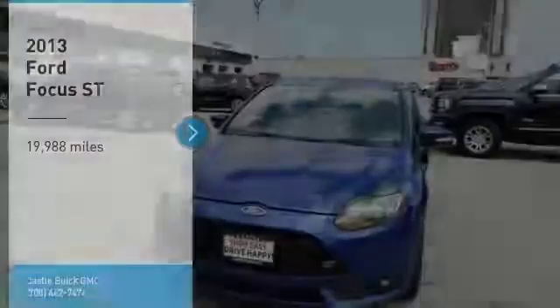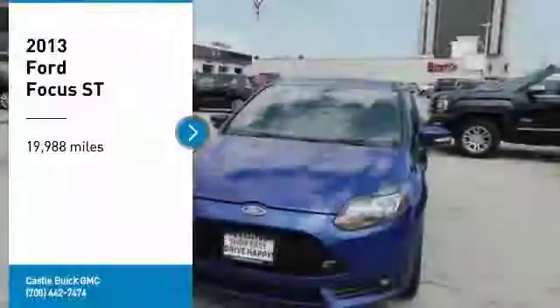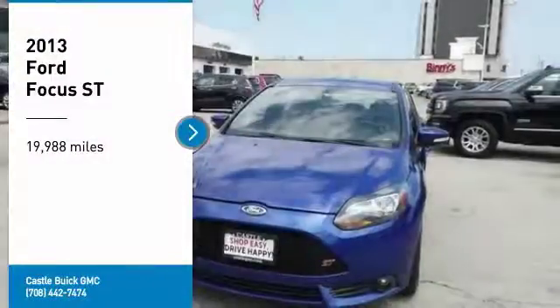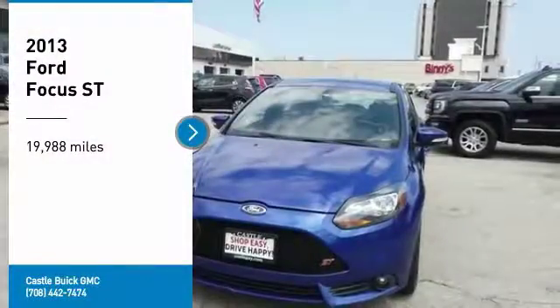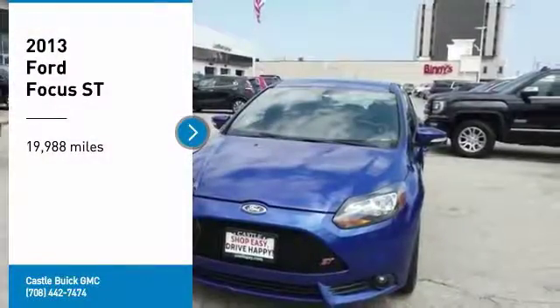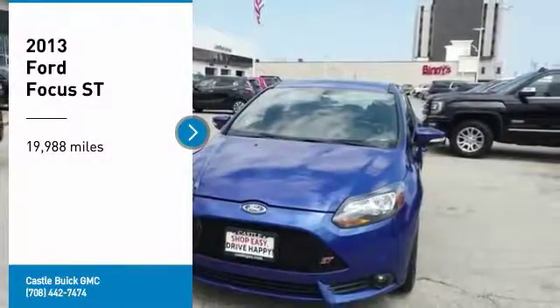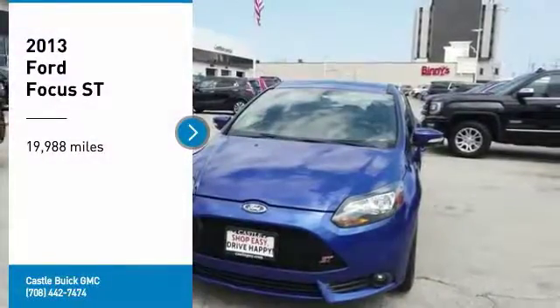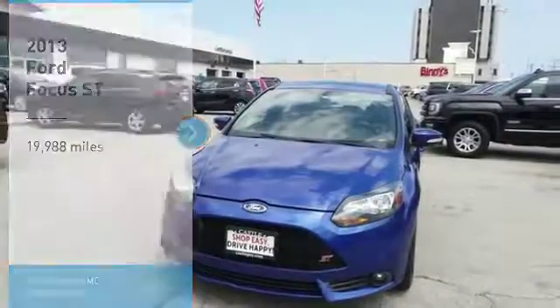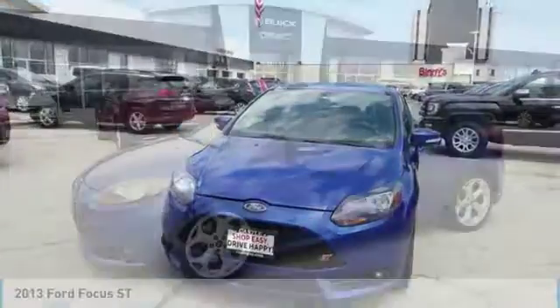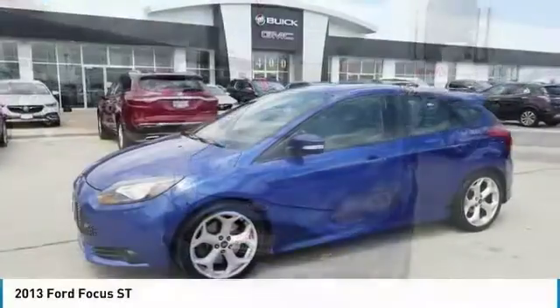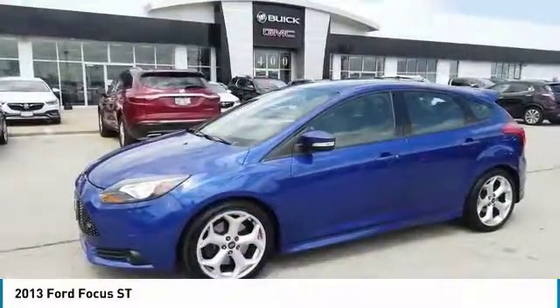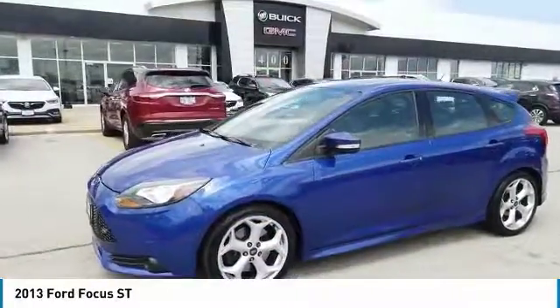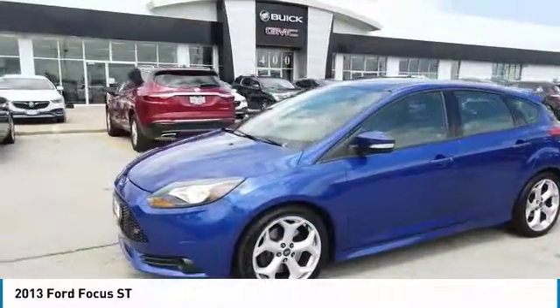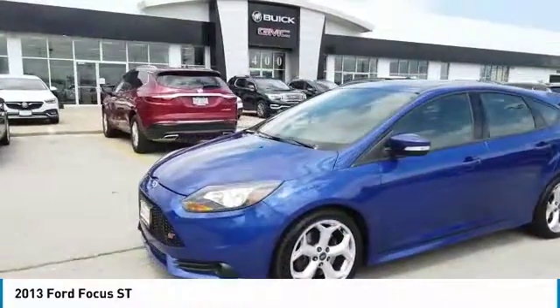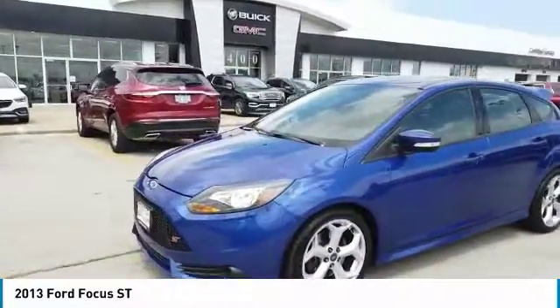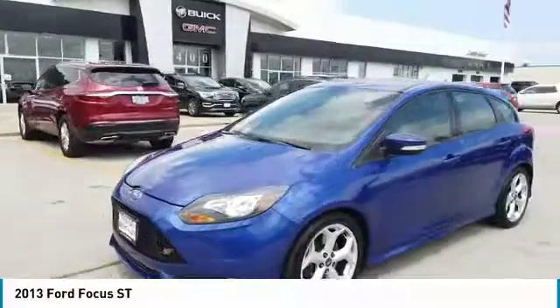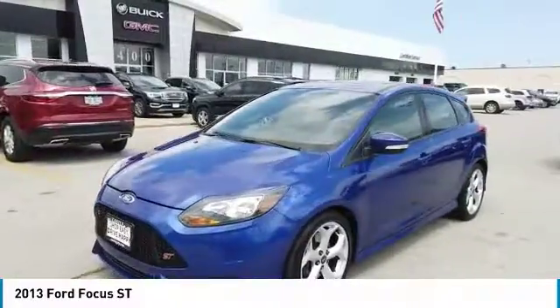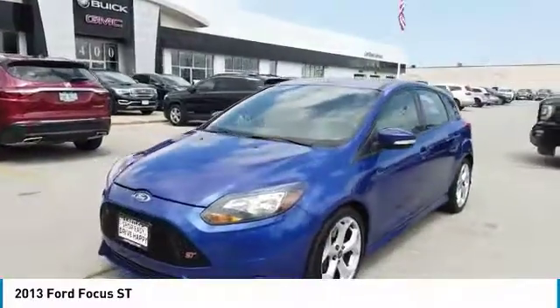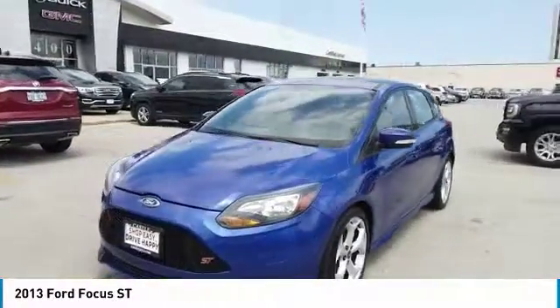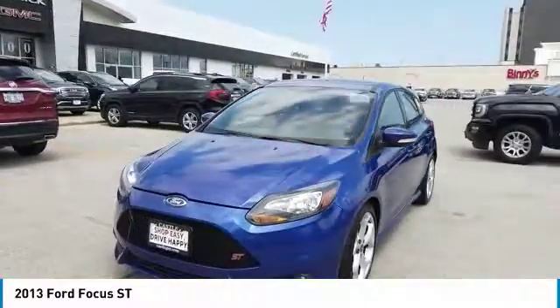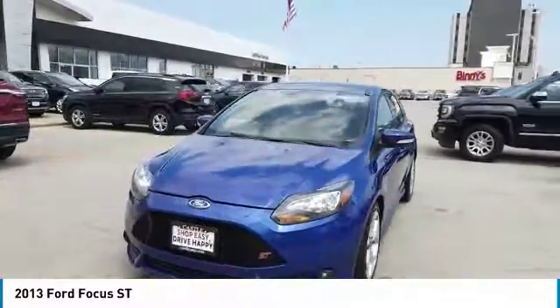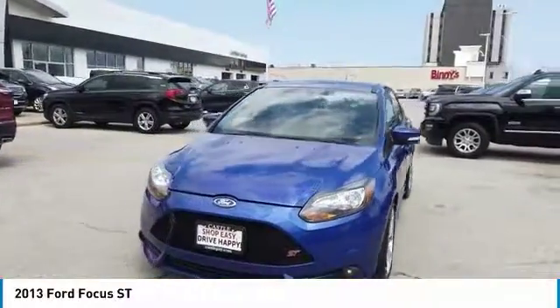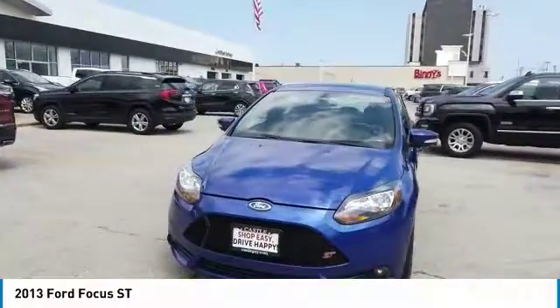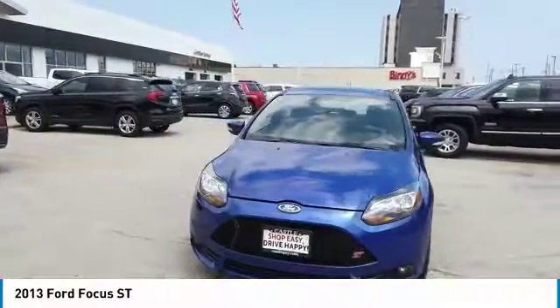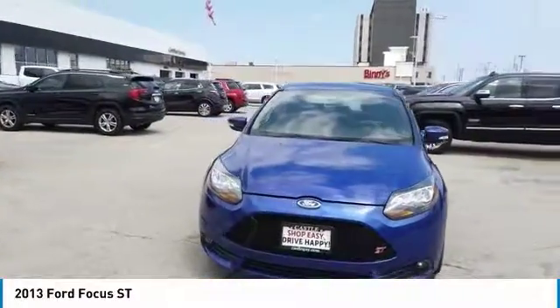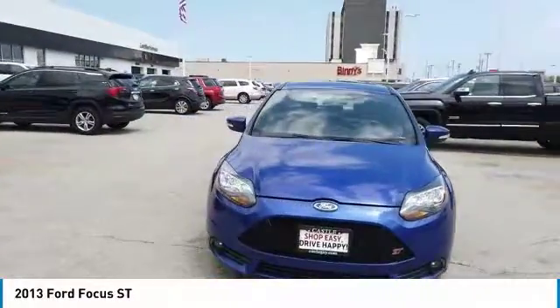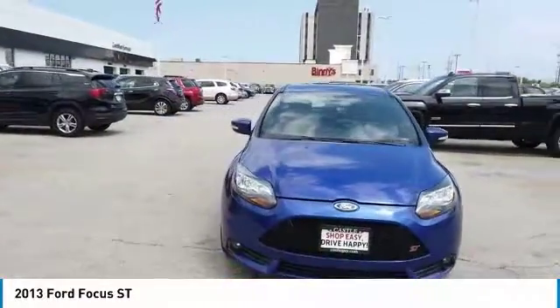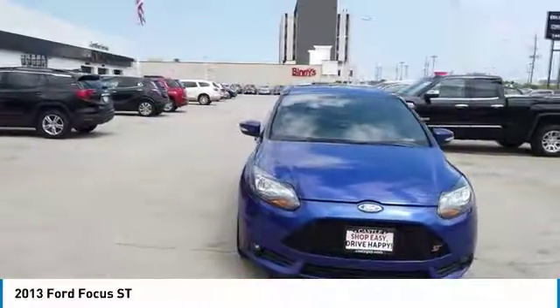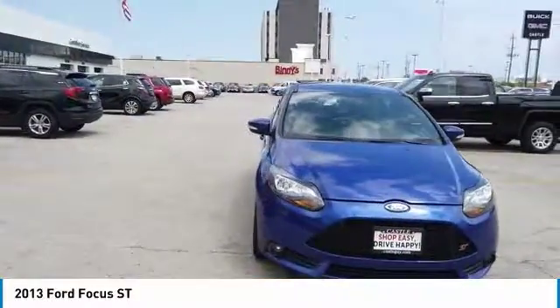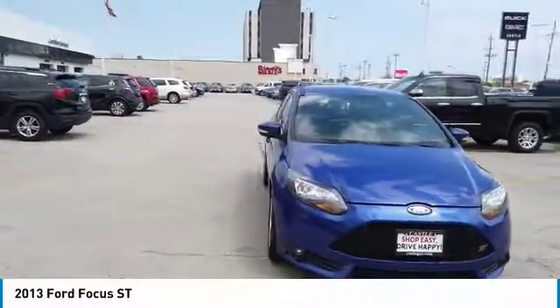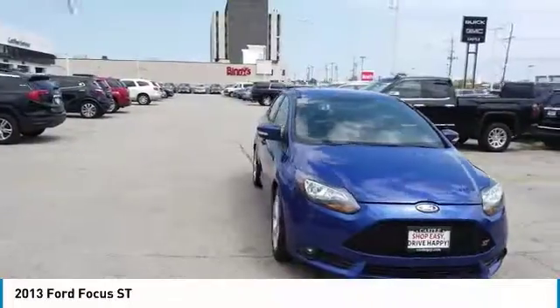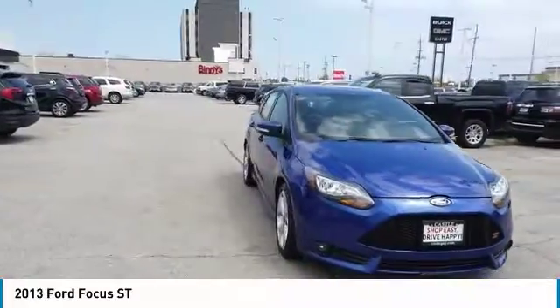Stop by and take a look at the 2013 Focus. Focus has more cool tech, more of what you're looking for, from any point of view — more than meets the eye.